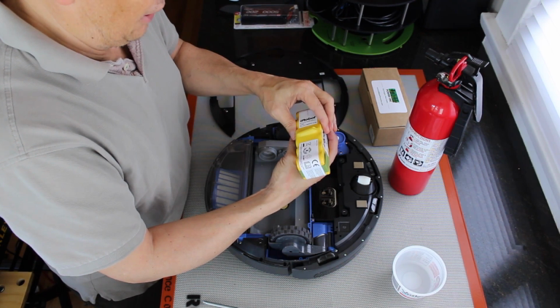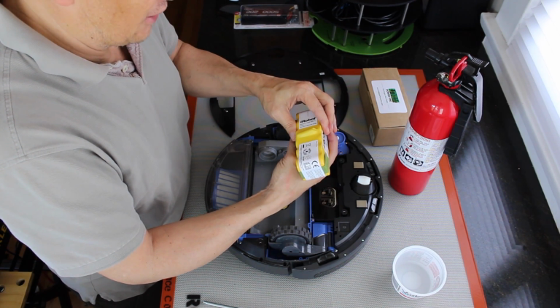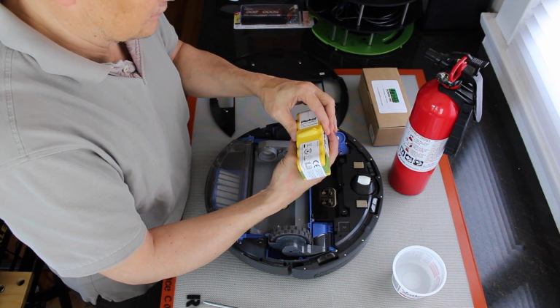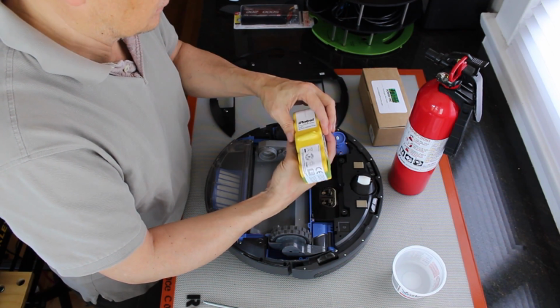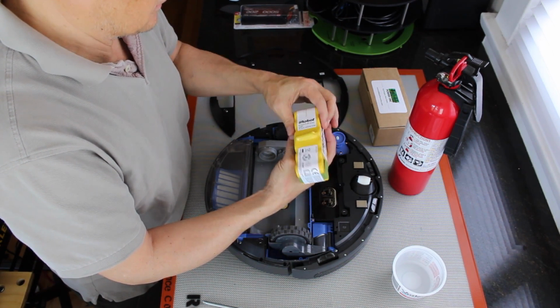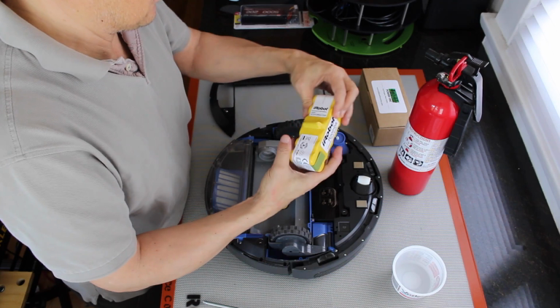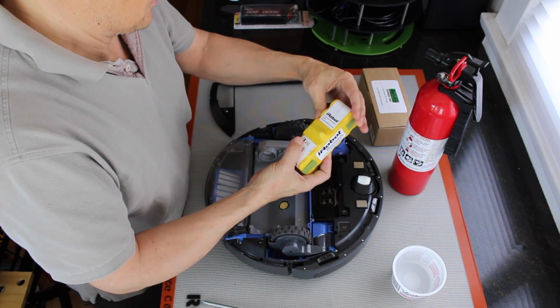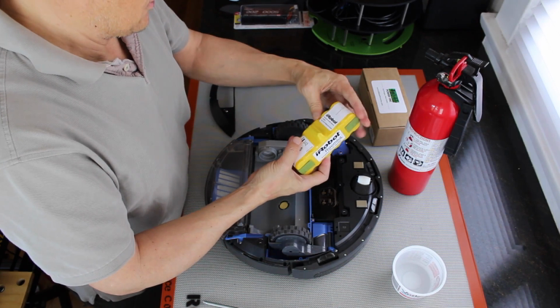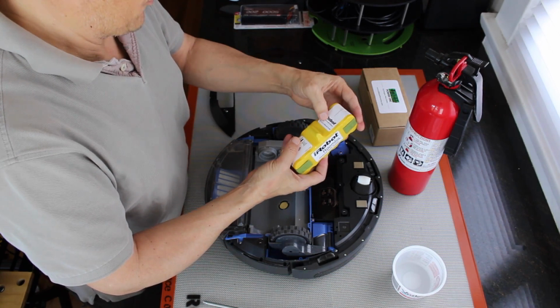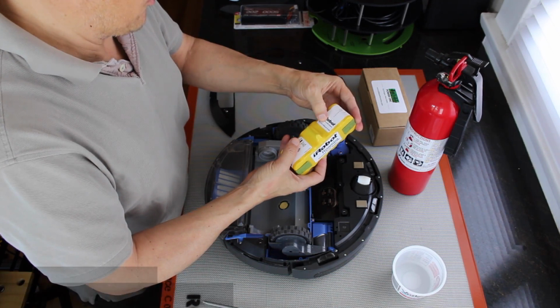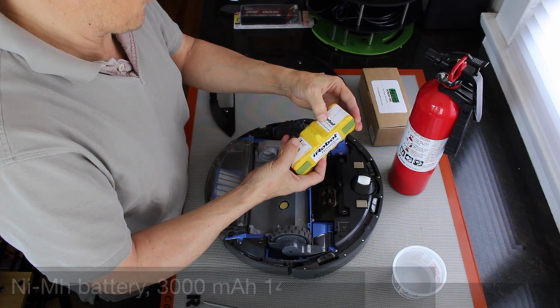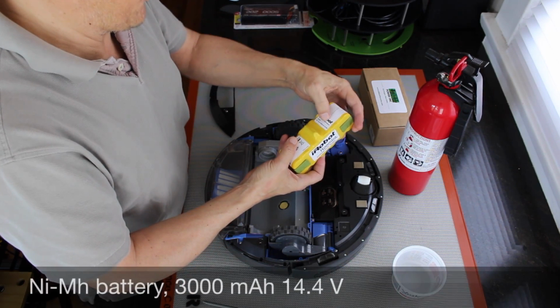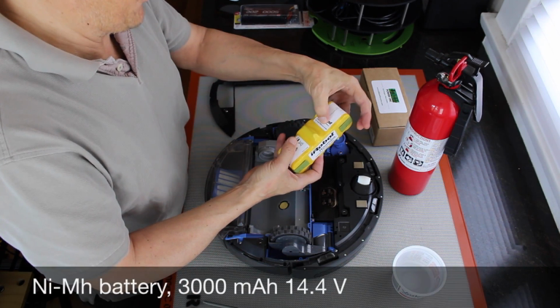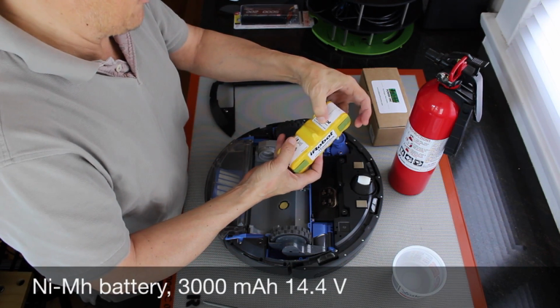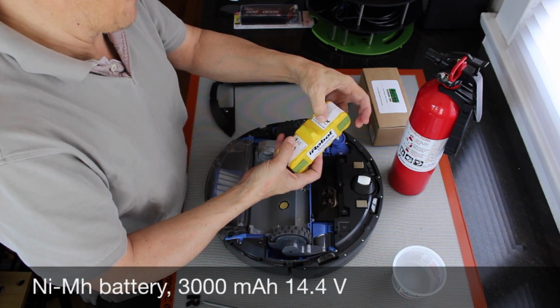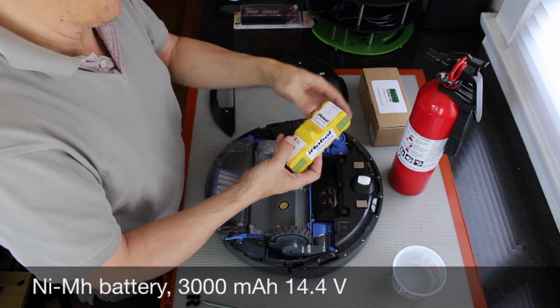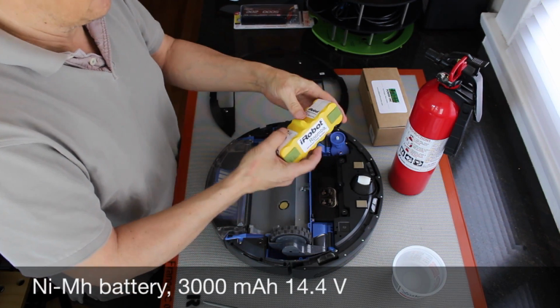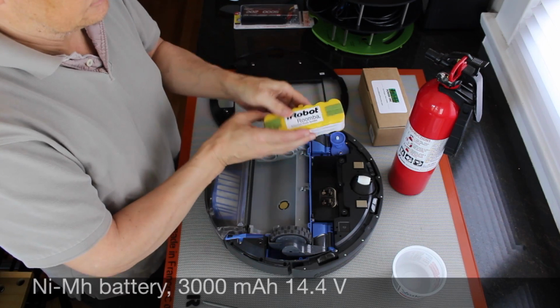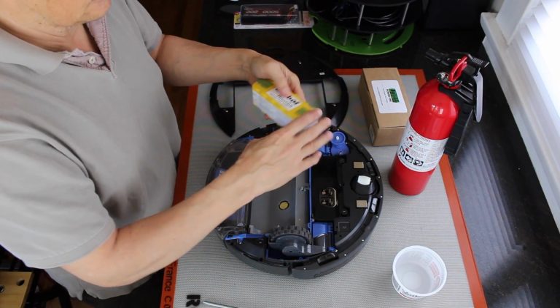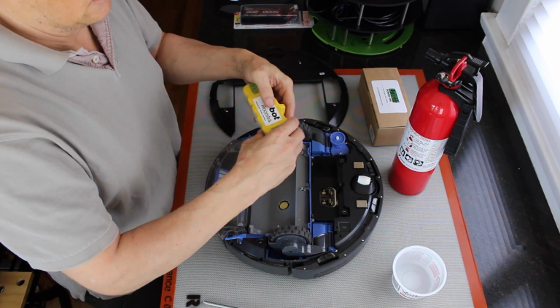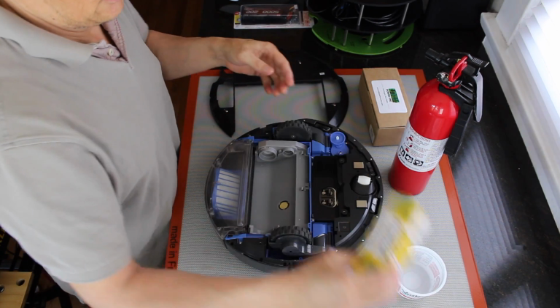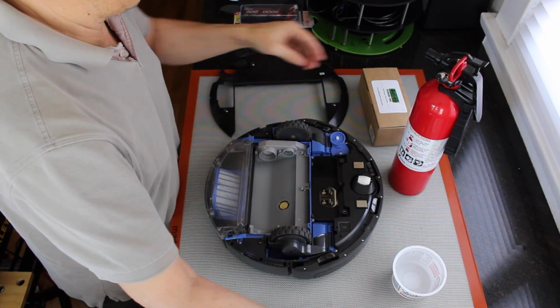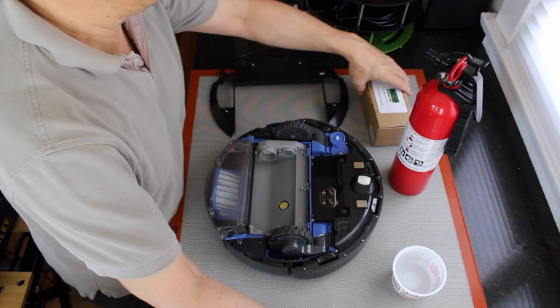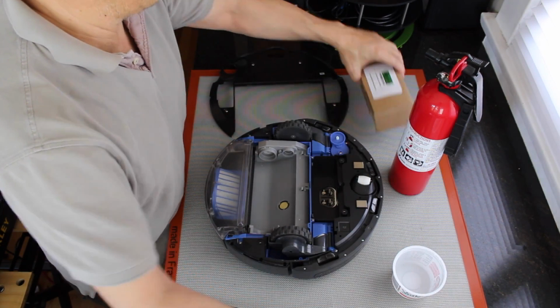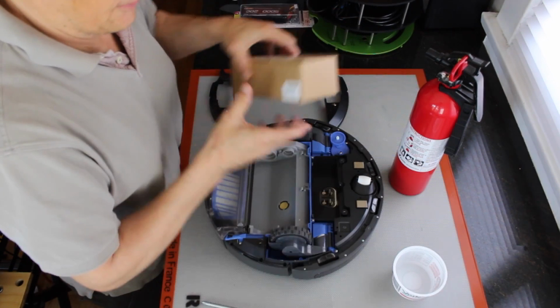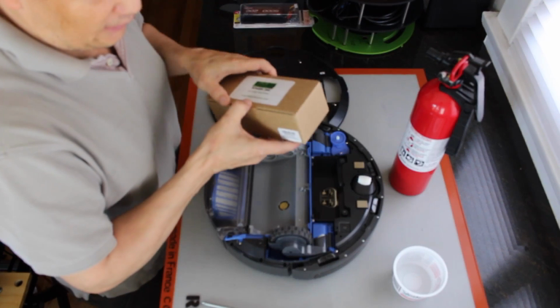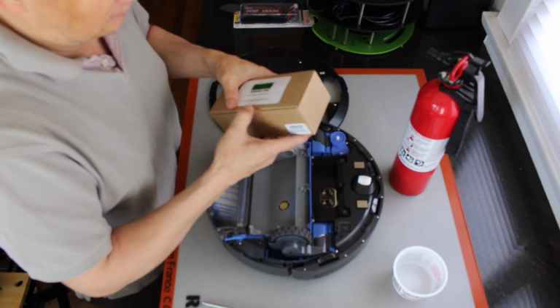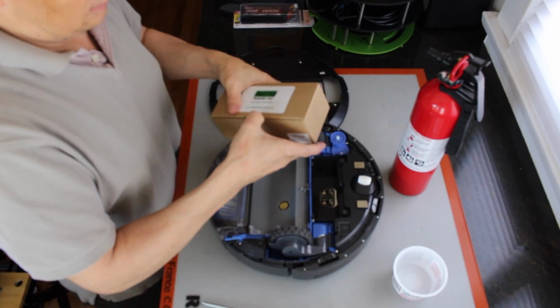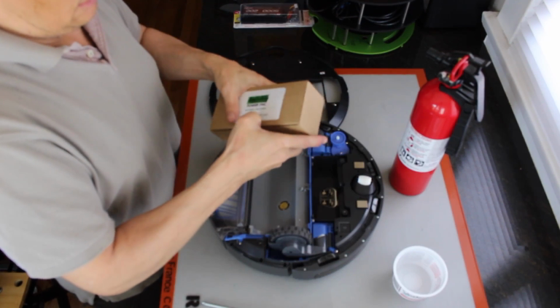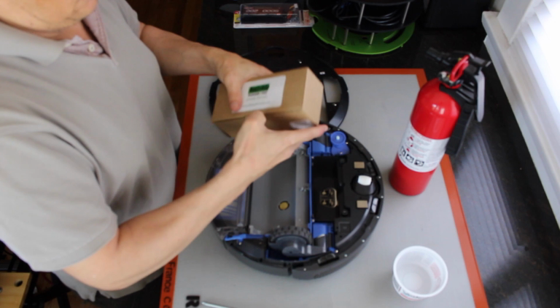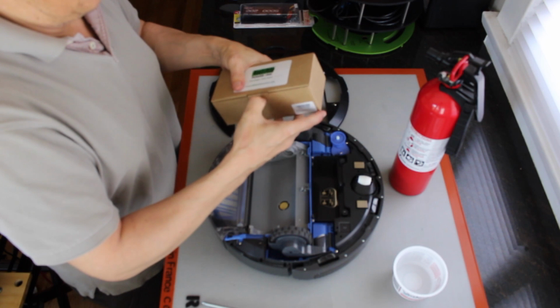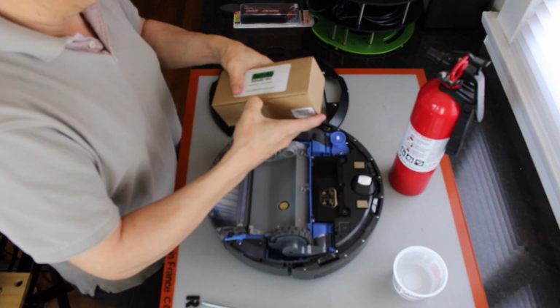Here's the NiMH battery pack. It's 14.4 volts, 3000 milliamp hours. We're going to replace that with a lithium battery.